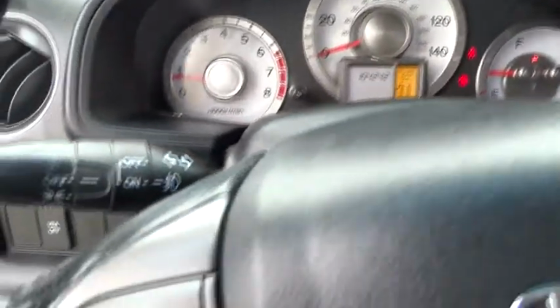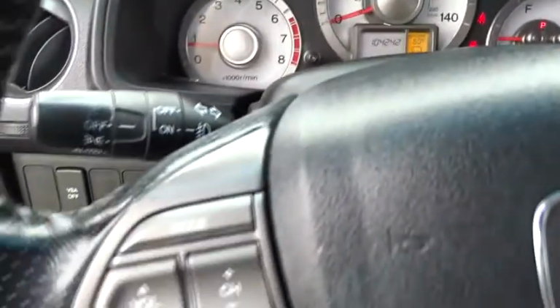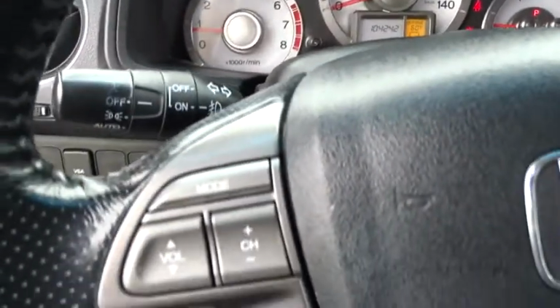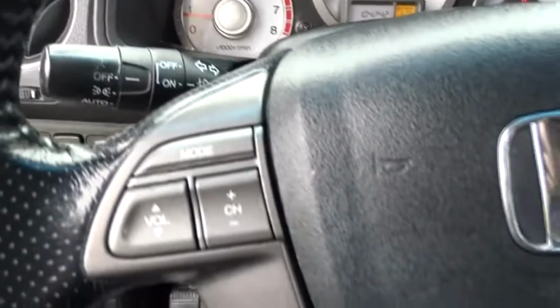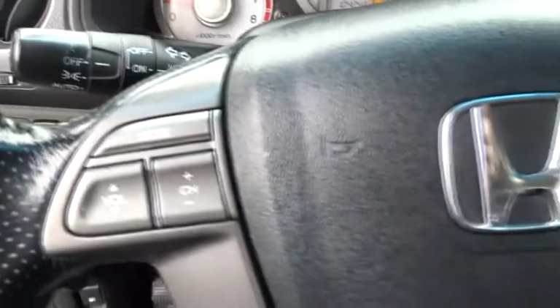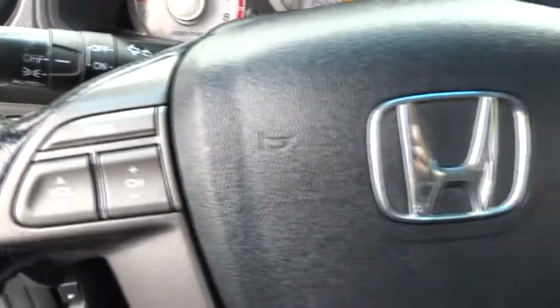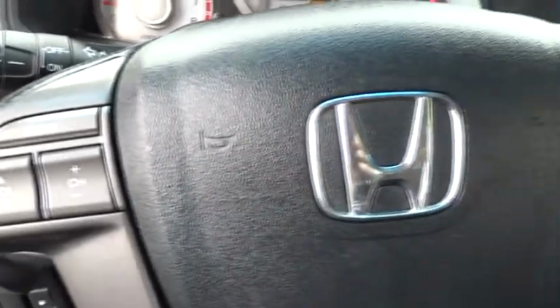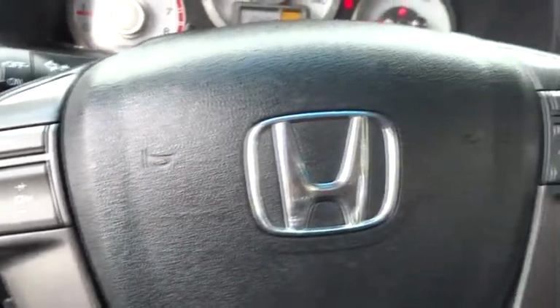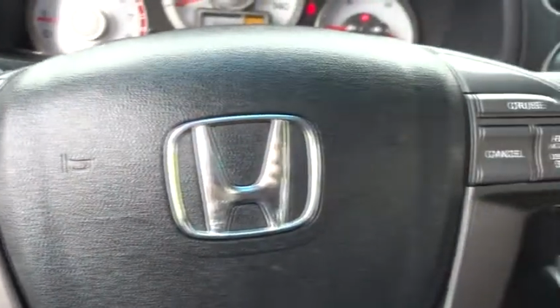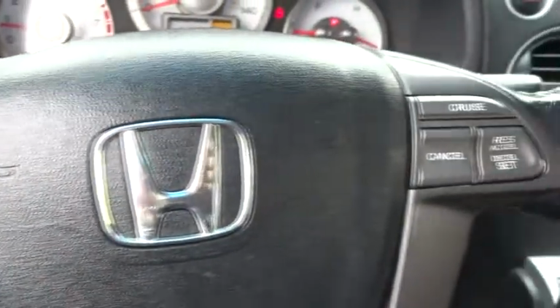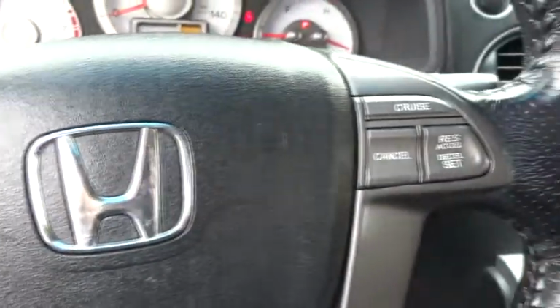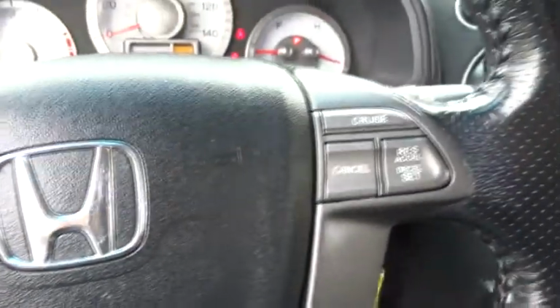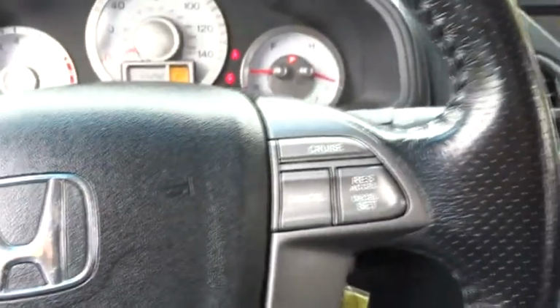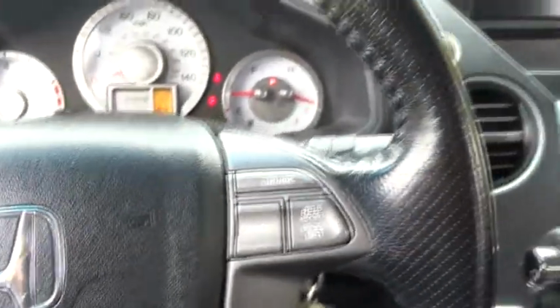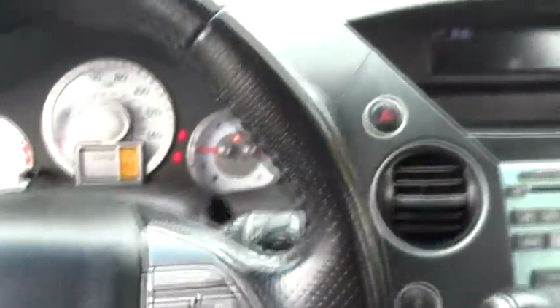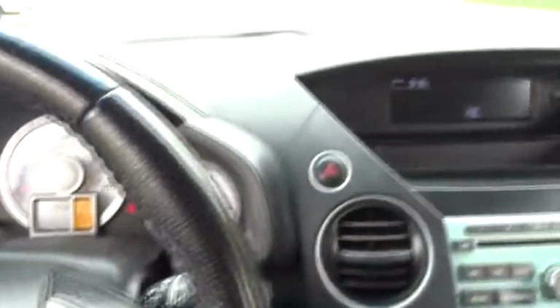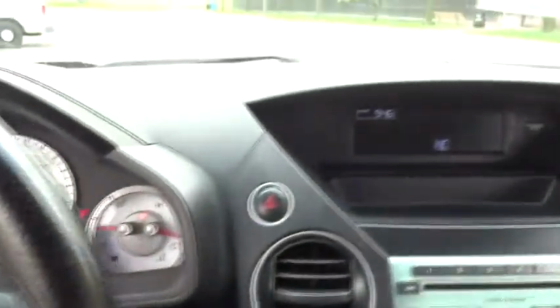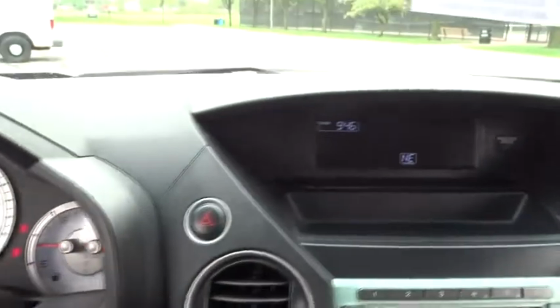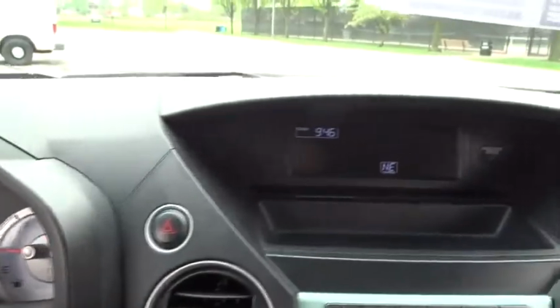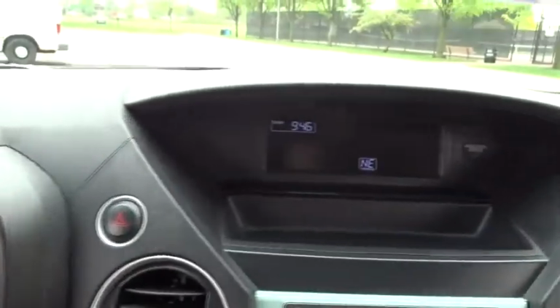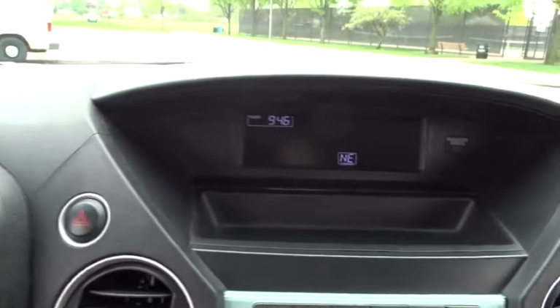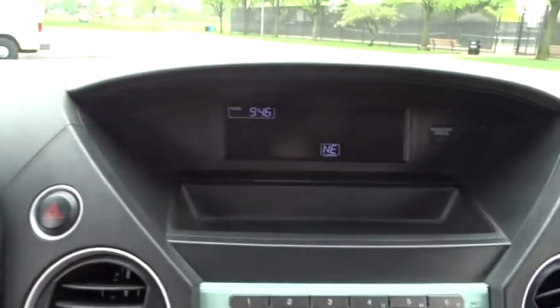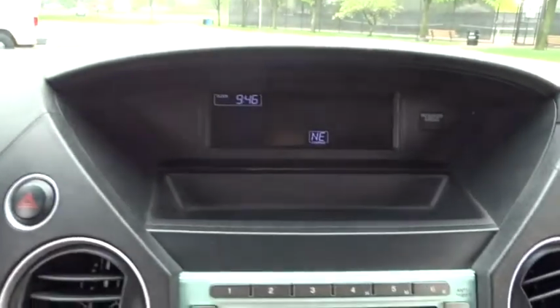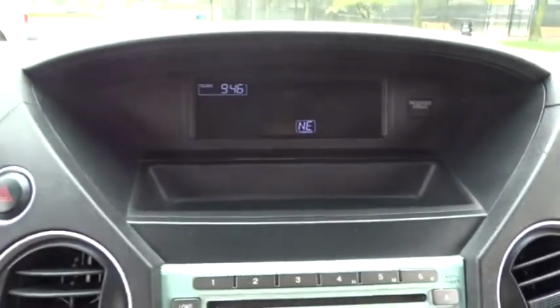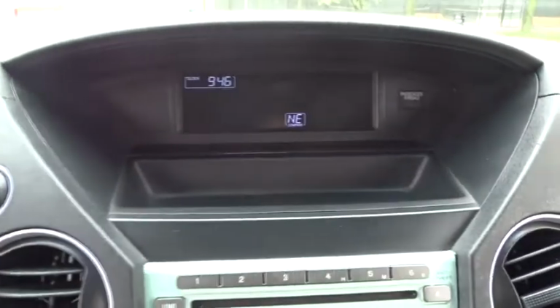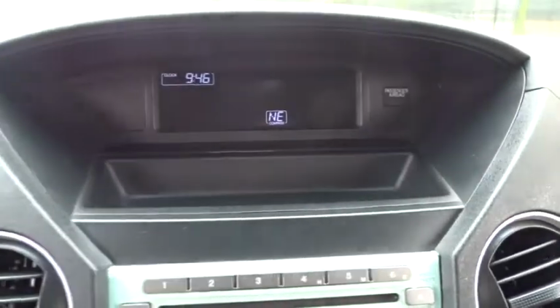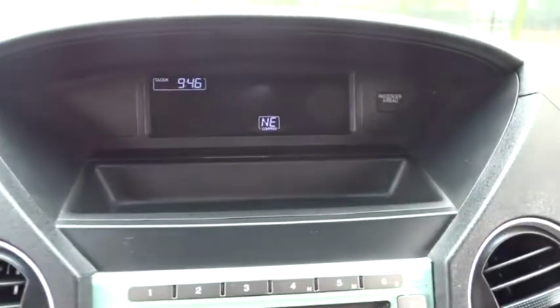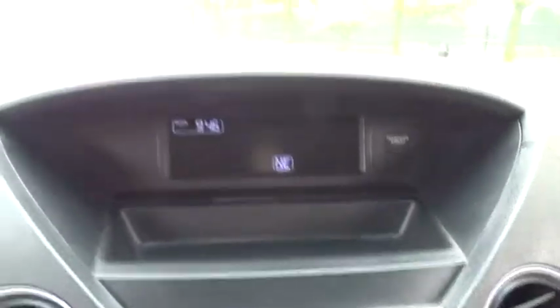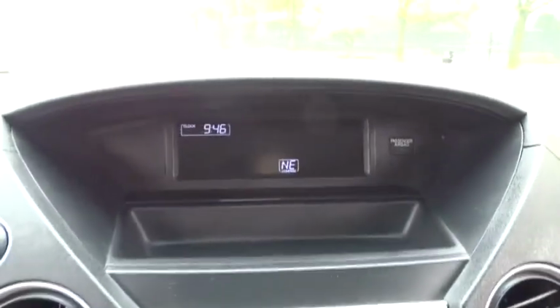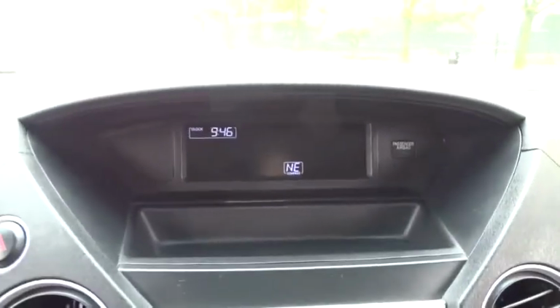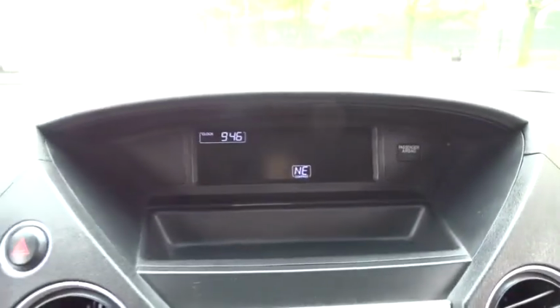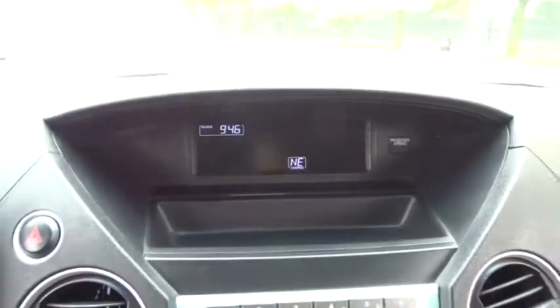Leather-wrapped steering wheel. Adjustable steering wheel. Power steering. Auto-dimming rear view mirror. Floor mats. Four-wheel drive. Four-wheel disc brakes. Aluminum wheels. Cruise control. Universal garage door opener.